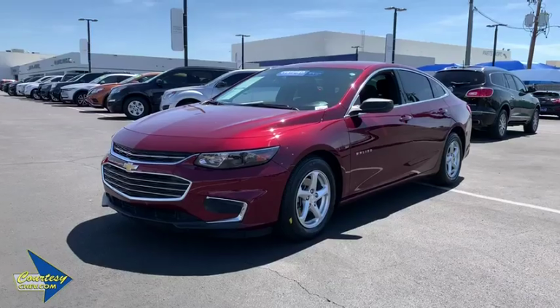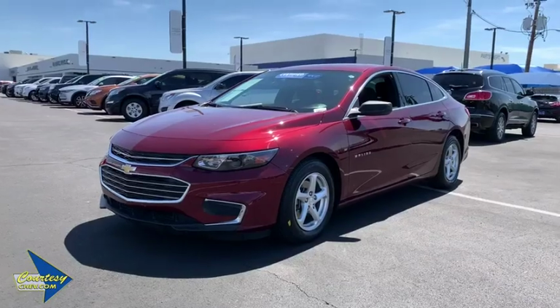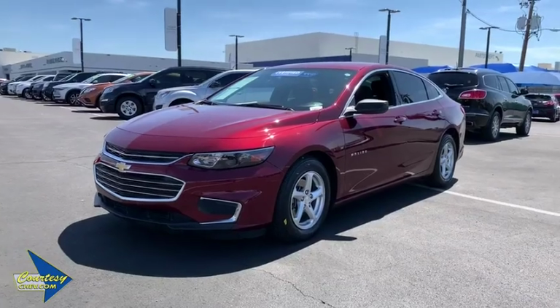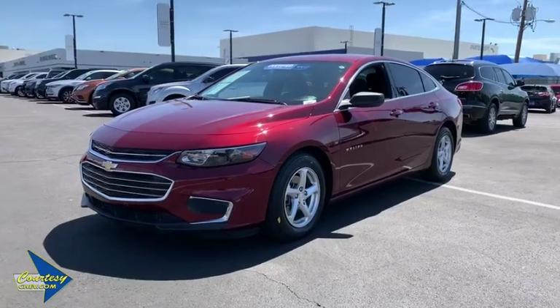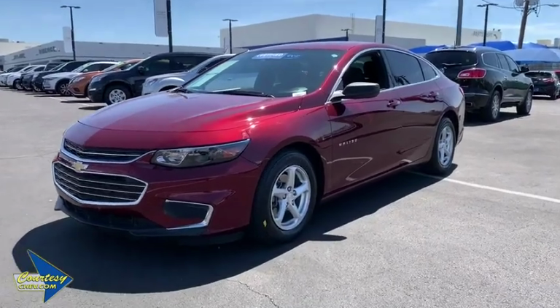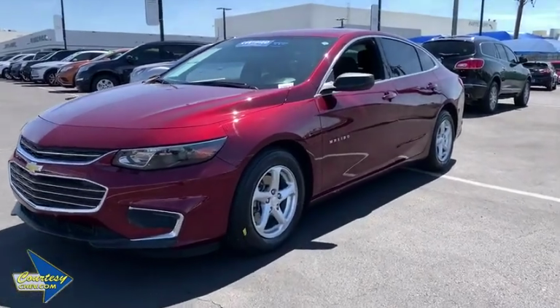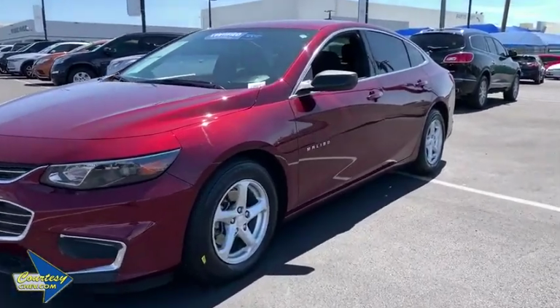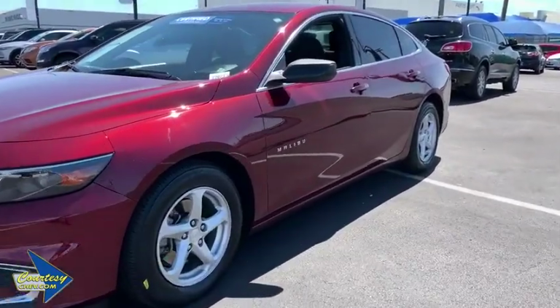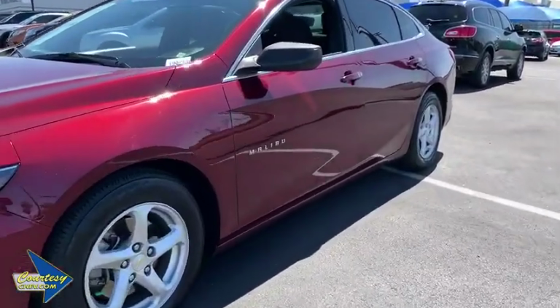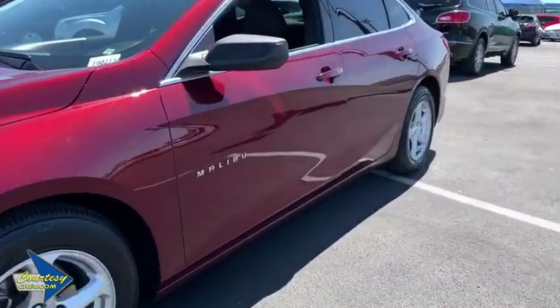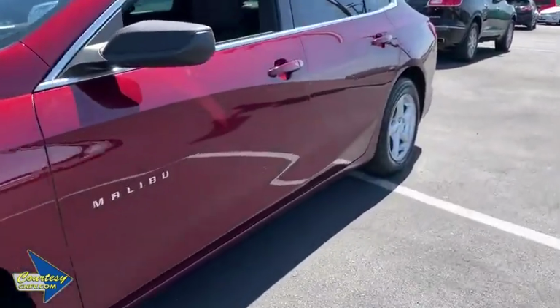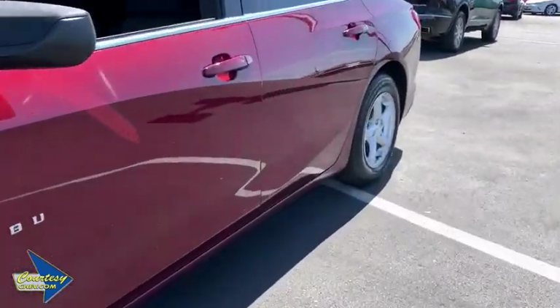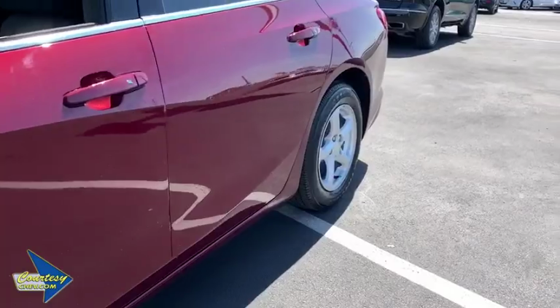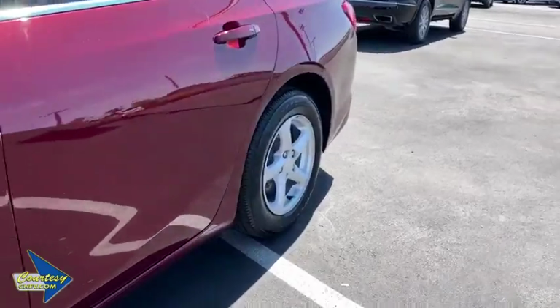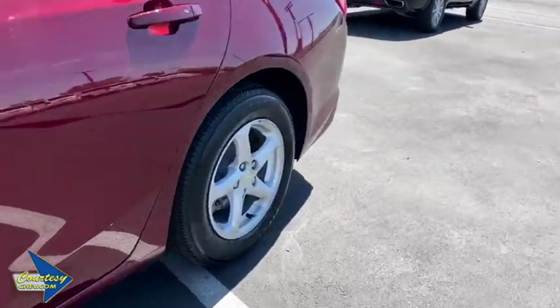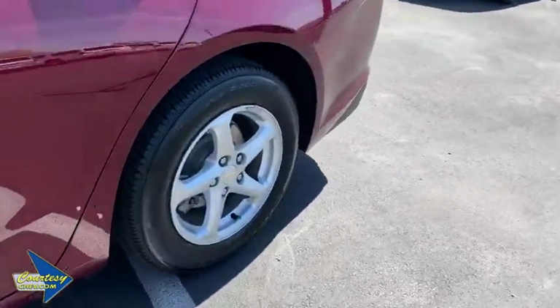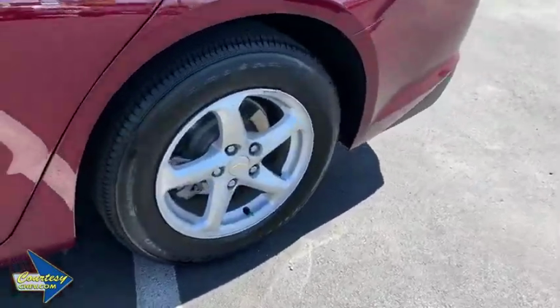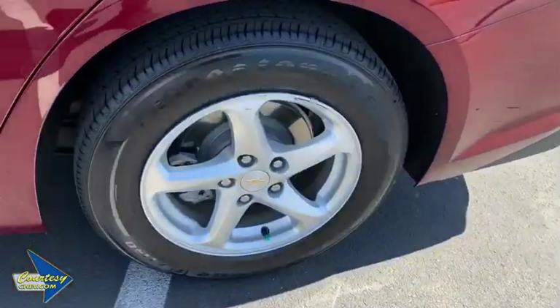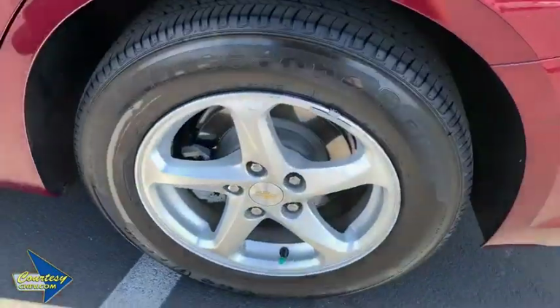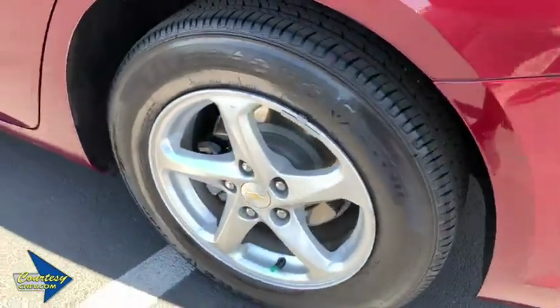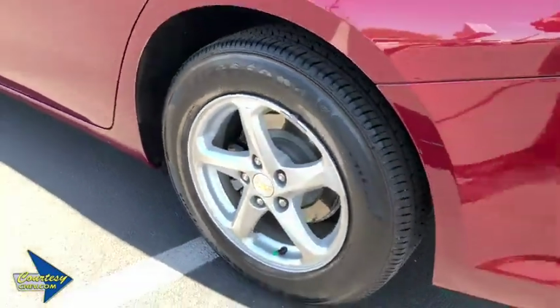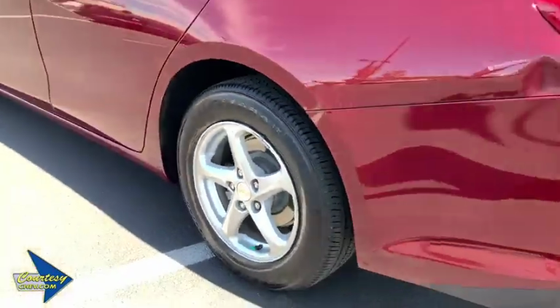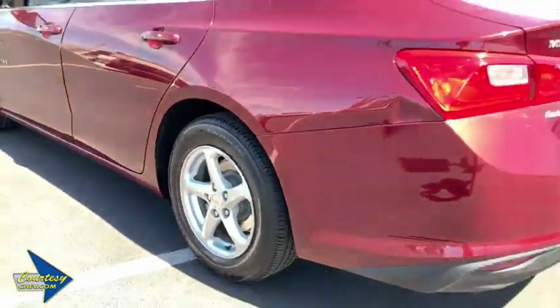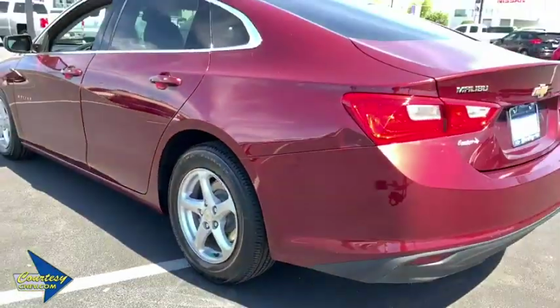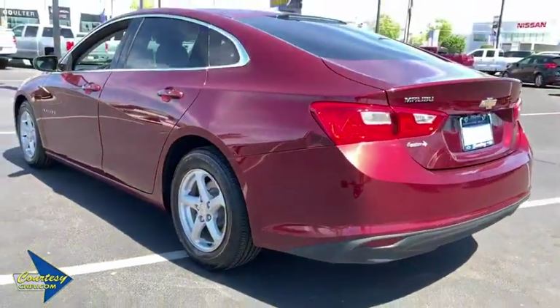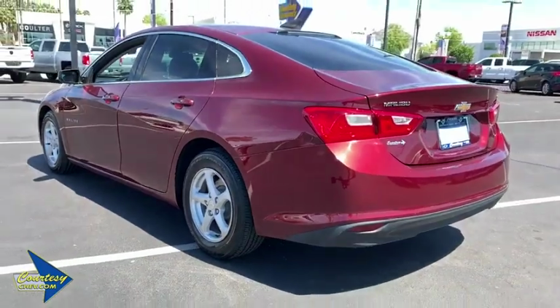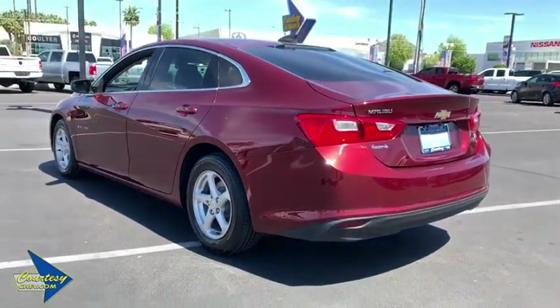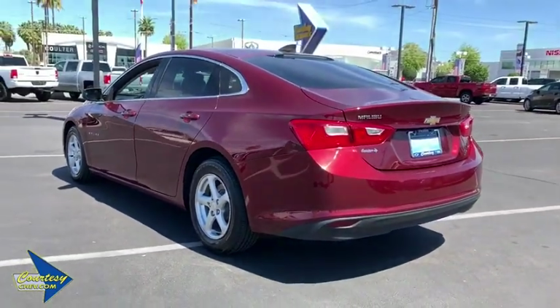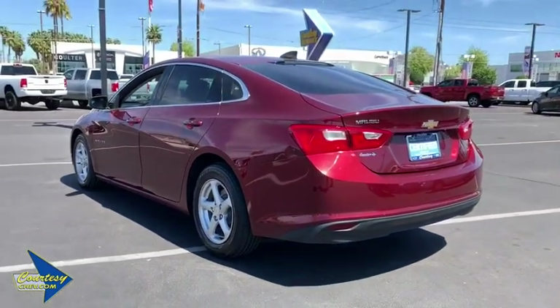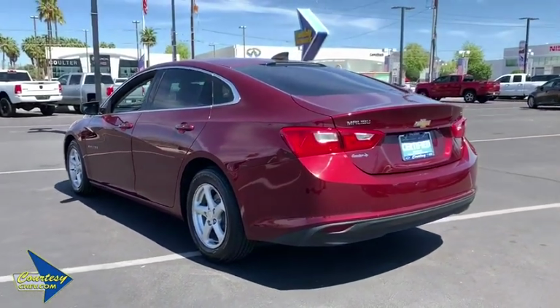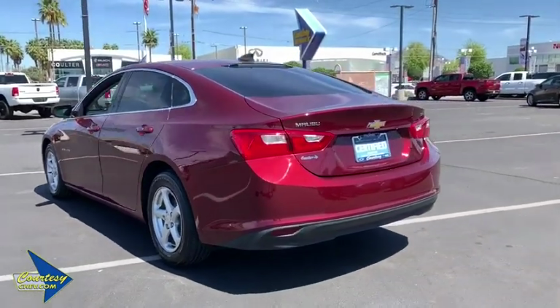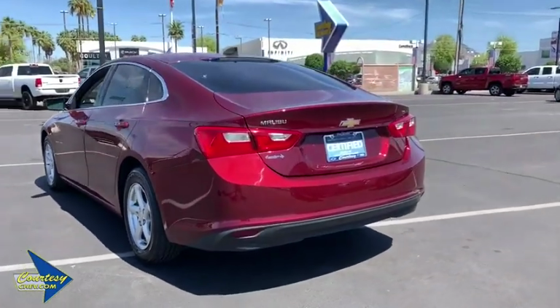A 2016 Chevrolet Malibu — a combination of performance and fuel economy. The Malibu is a great commuting car. This vehicle has less than 25,000 miles. Here are some of this vehicle's great options.